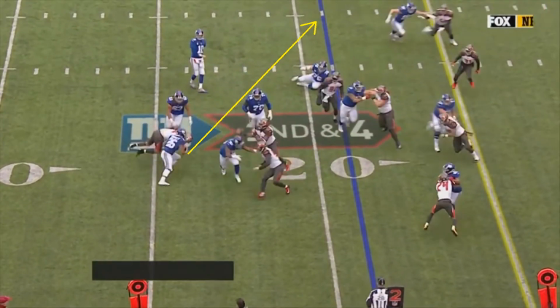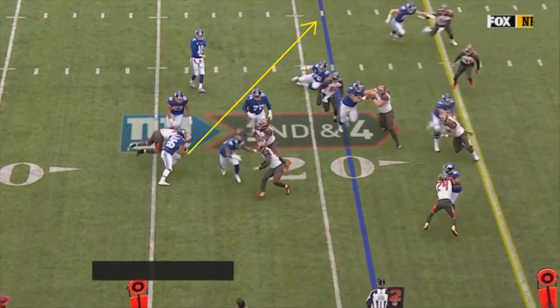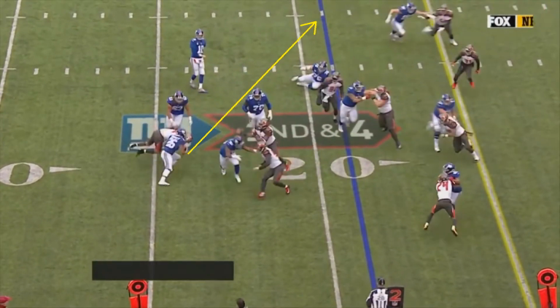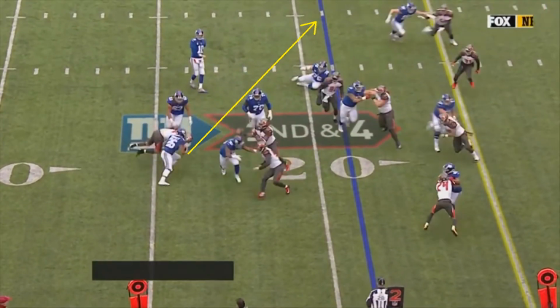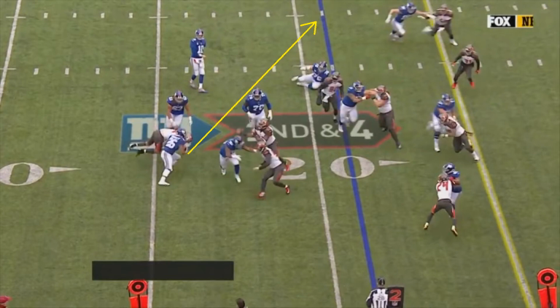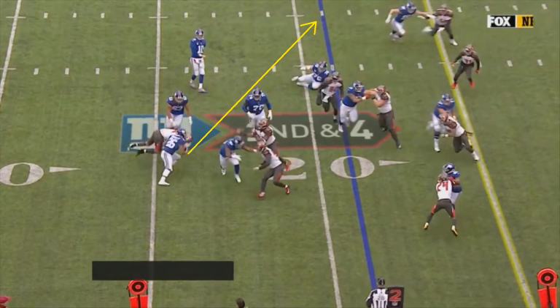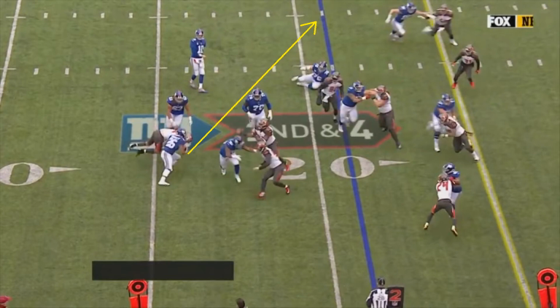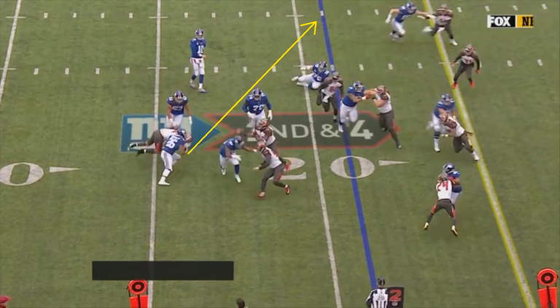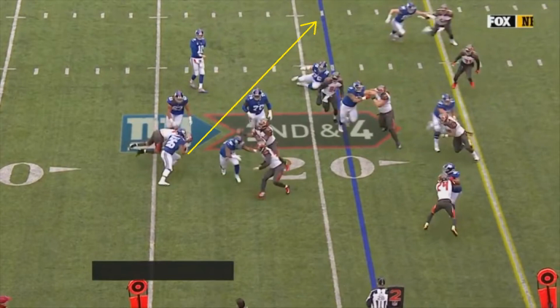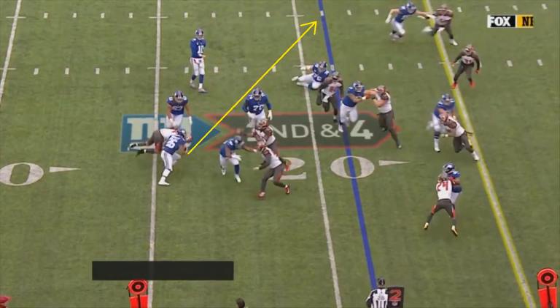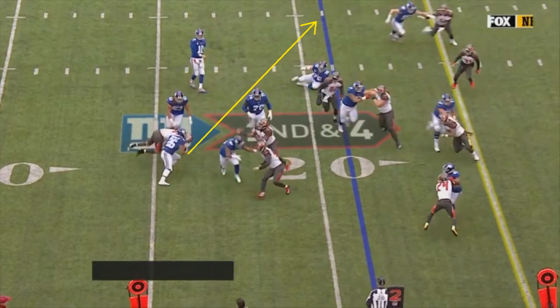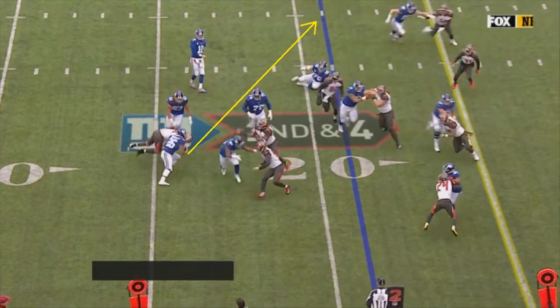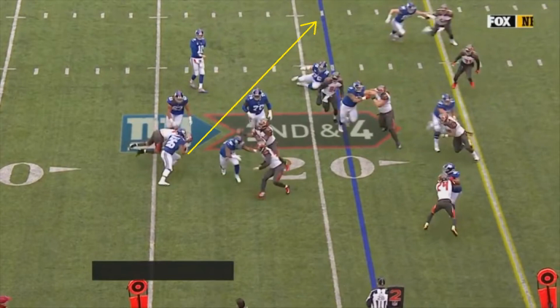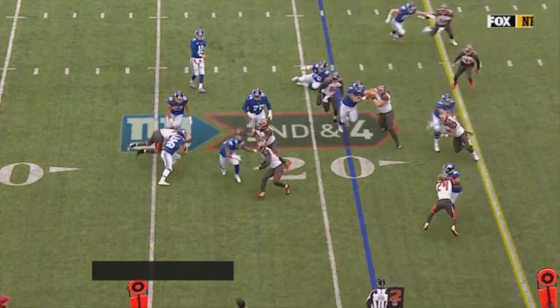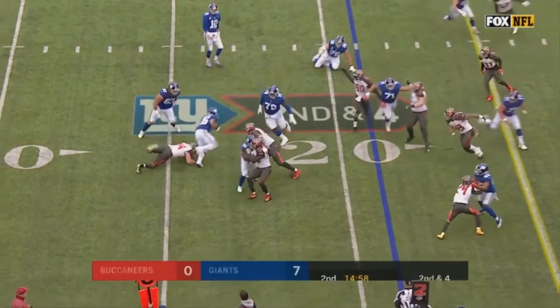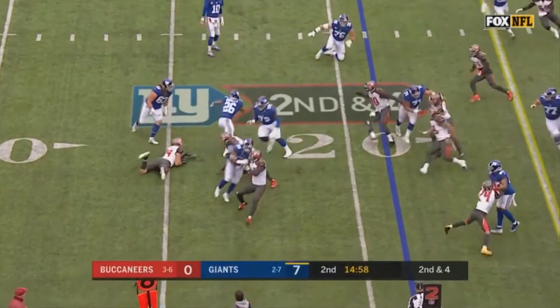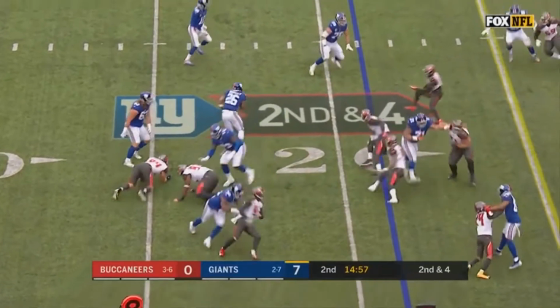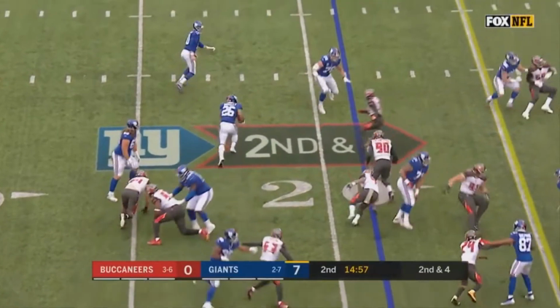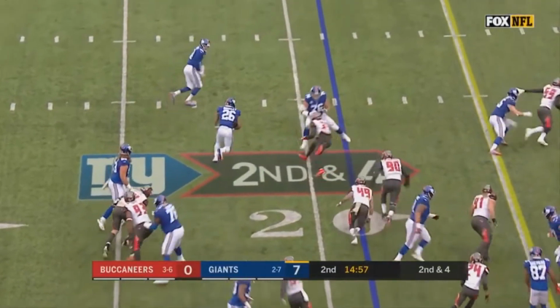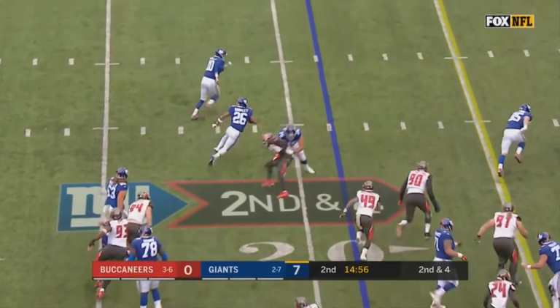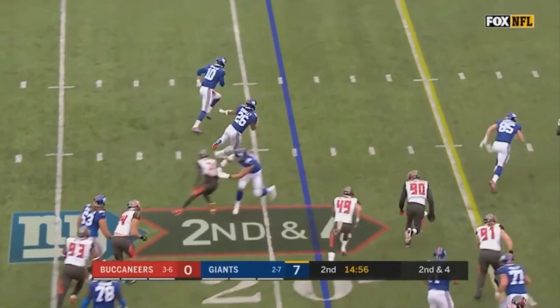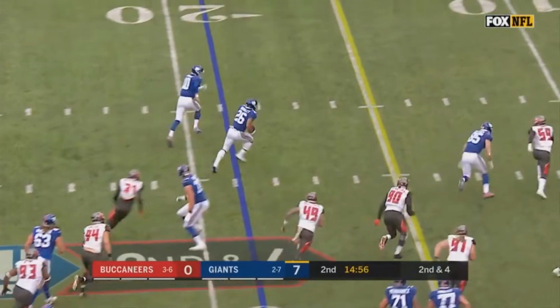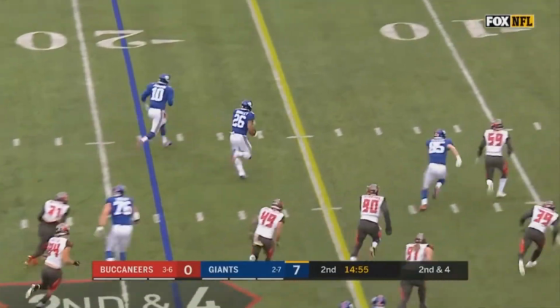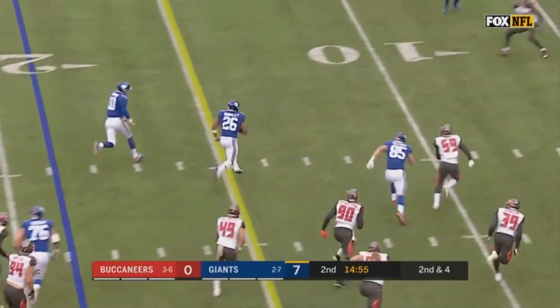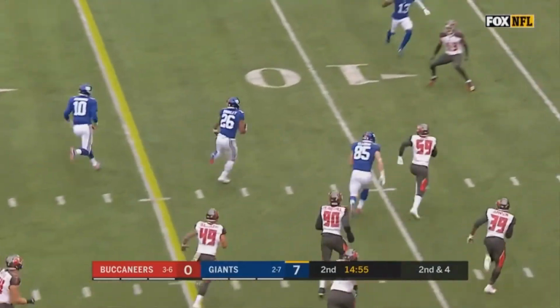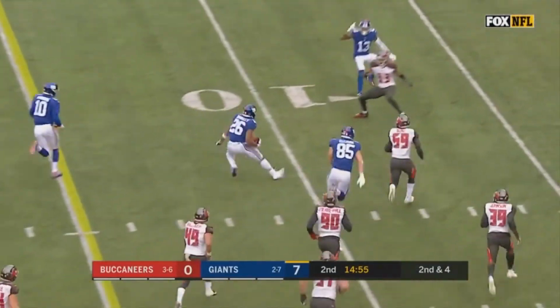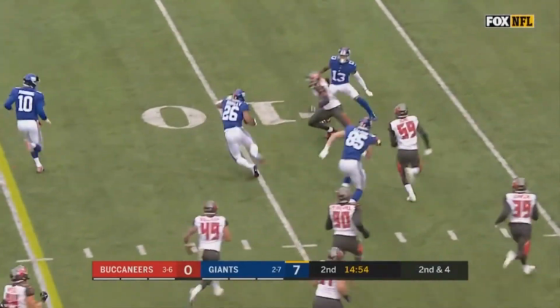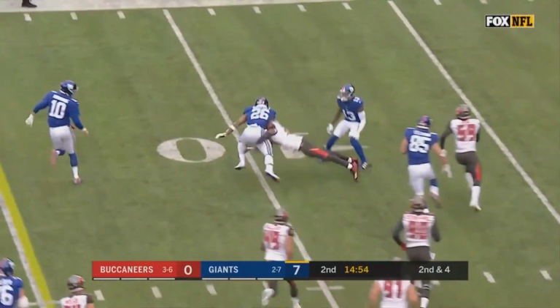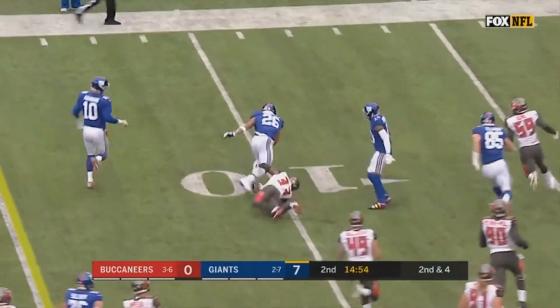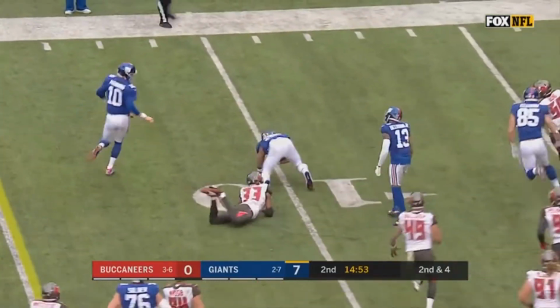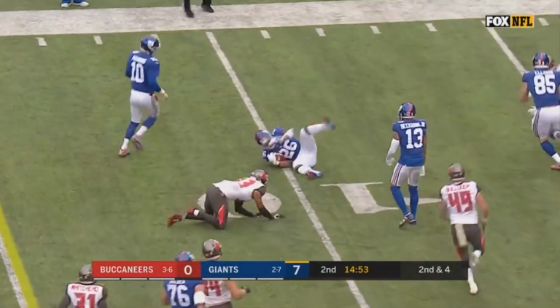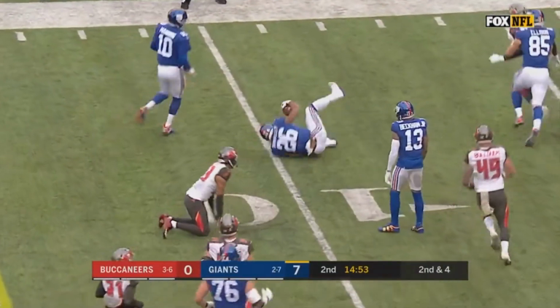Barkley looks around and sees a wide open hole on the left side. It's not what the play was designed for, but Barkley shows great awareness and turns what could have been a big loss into a first down.